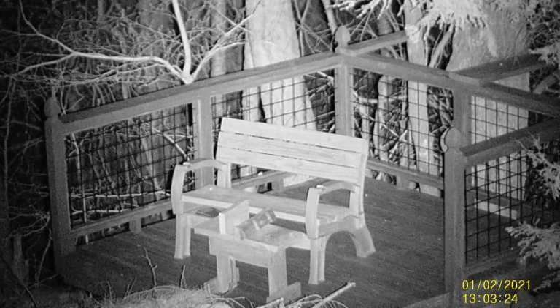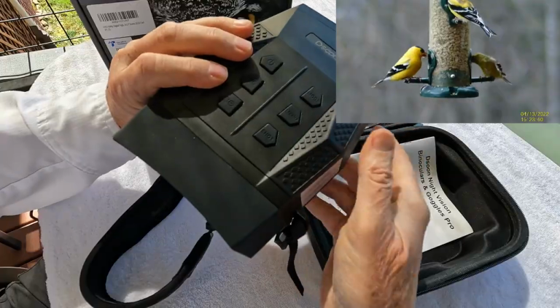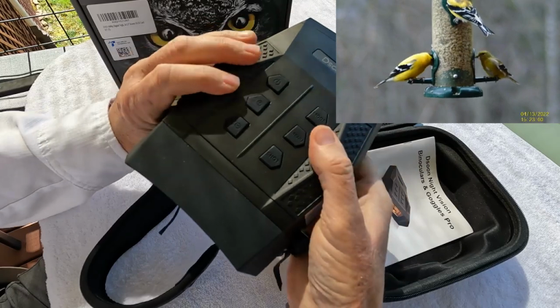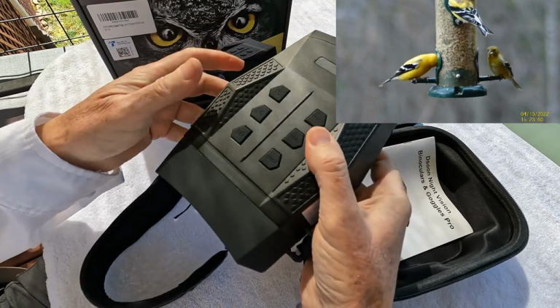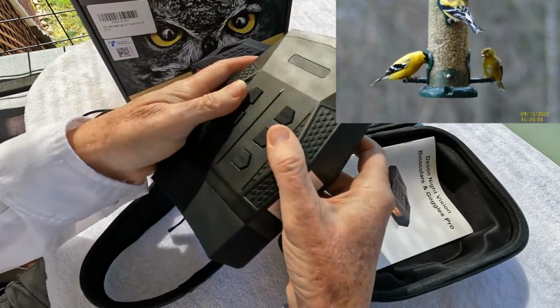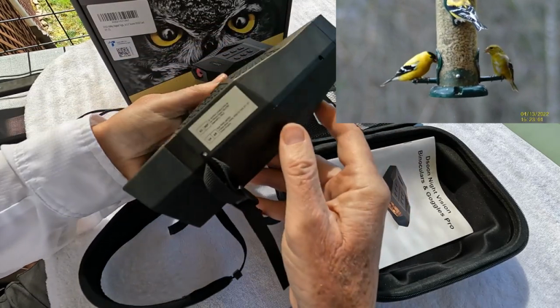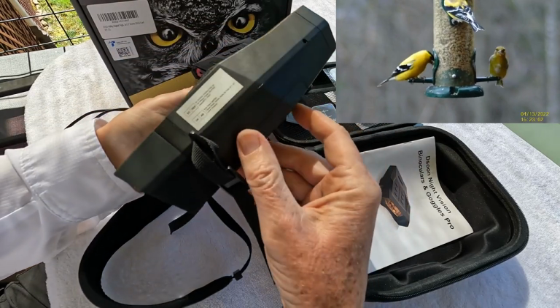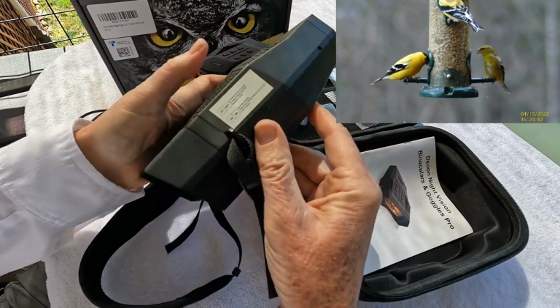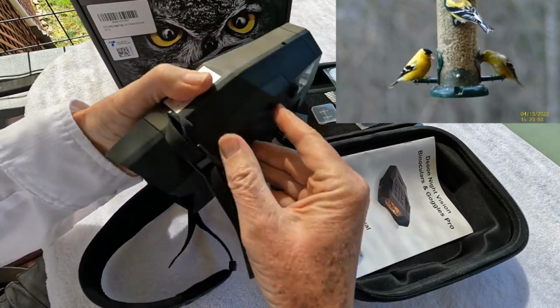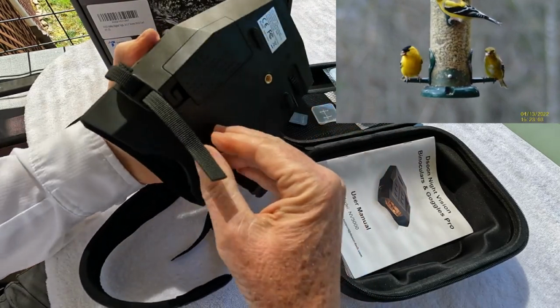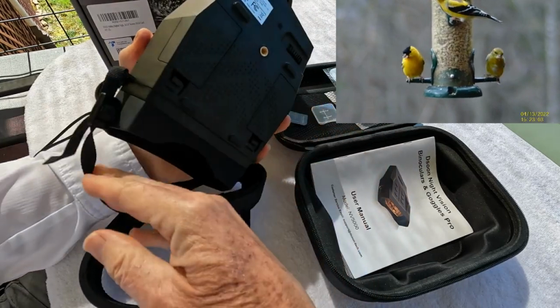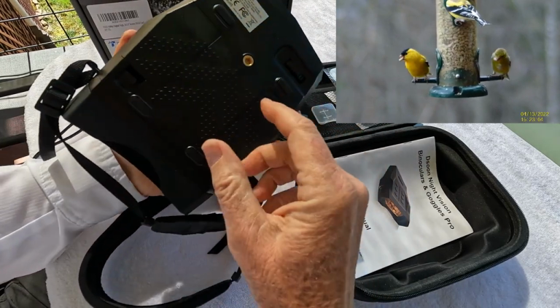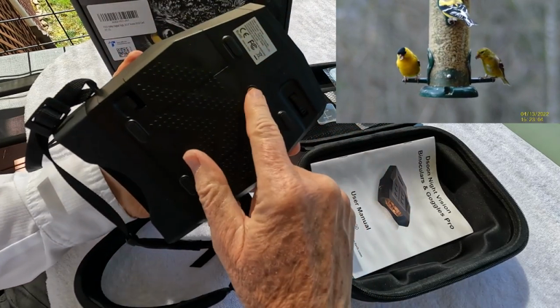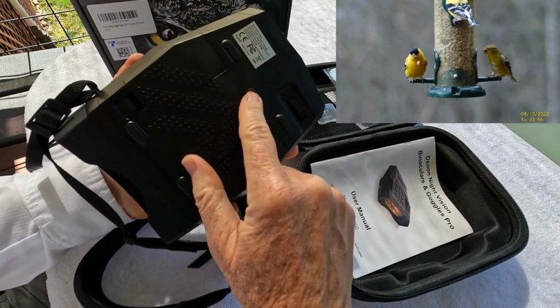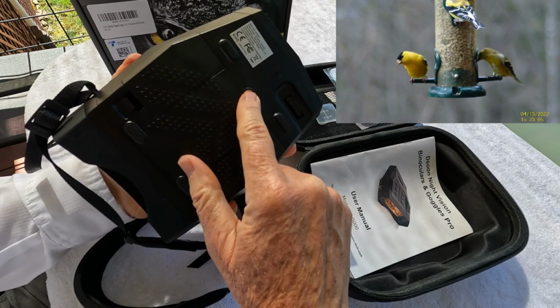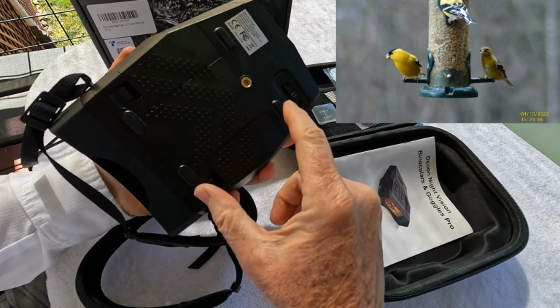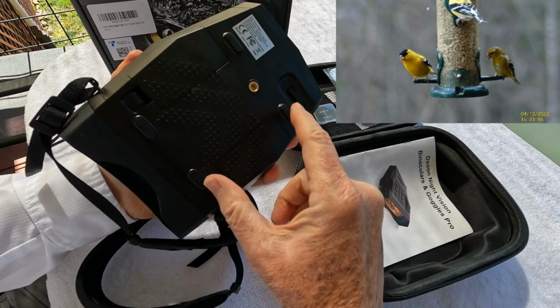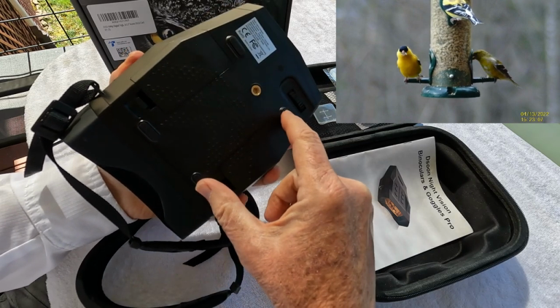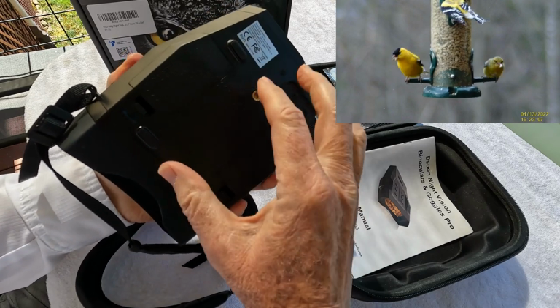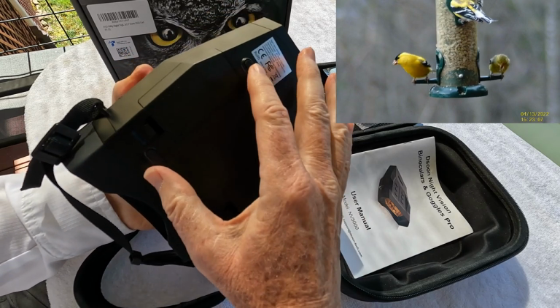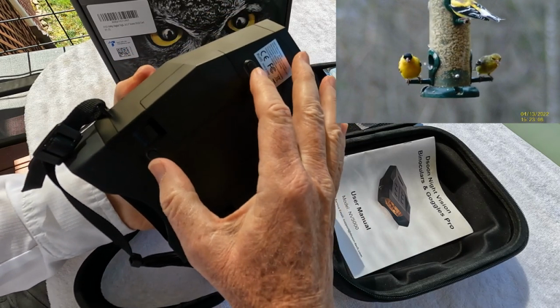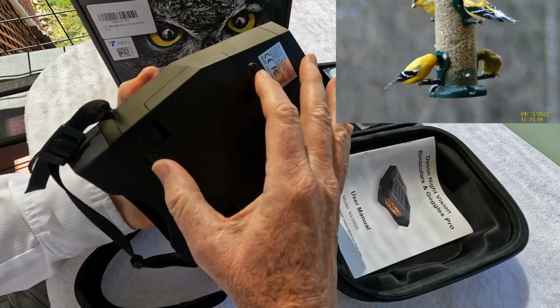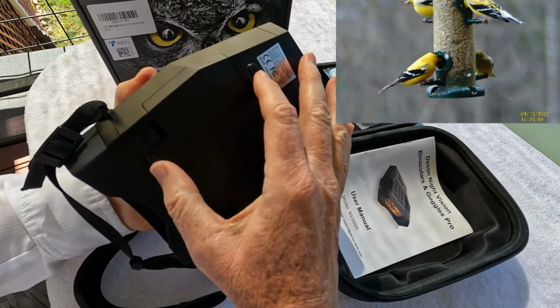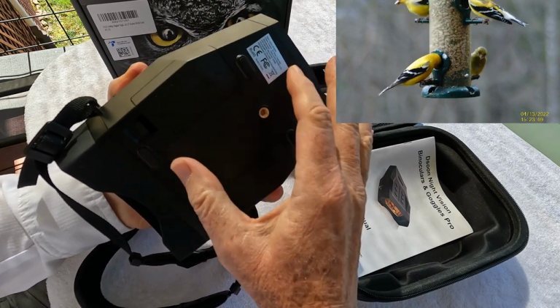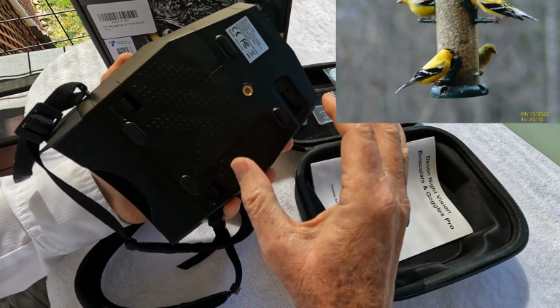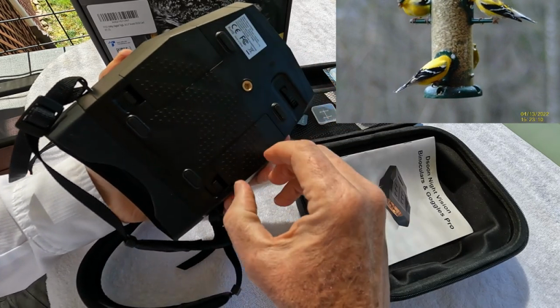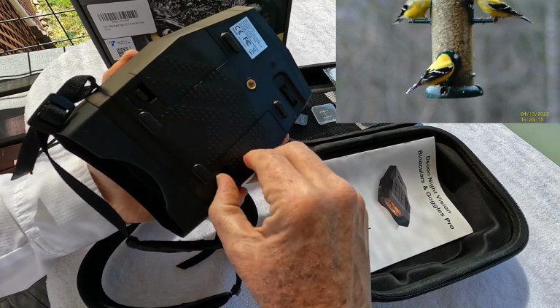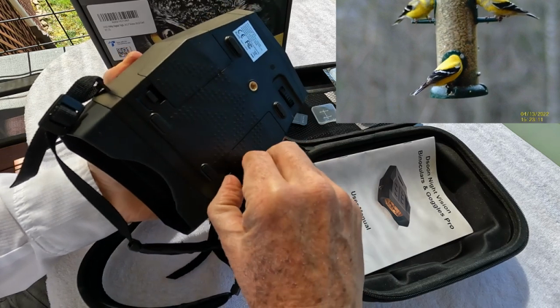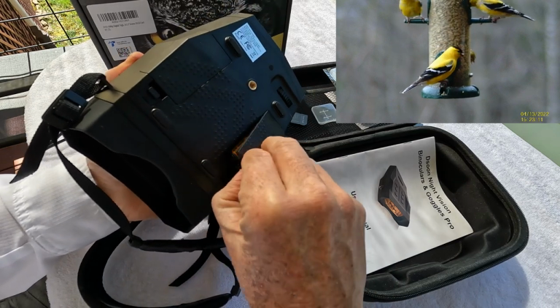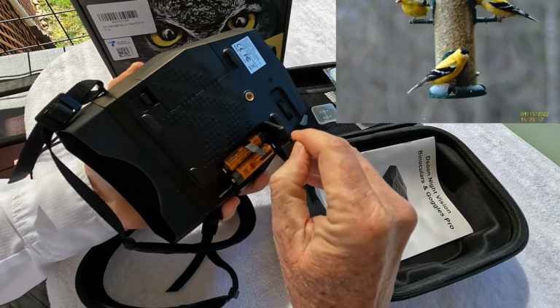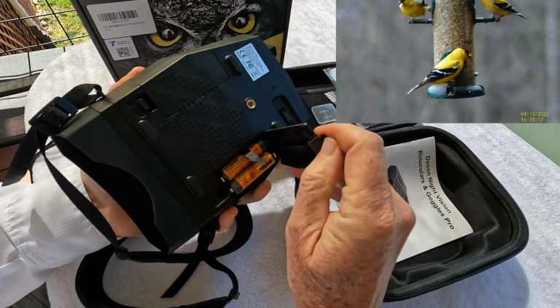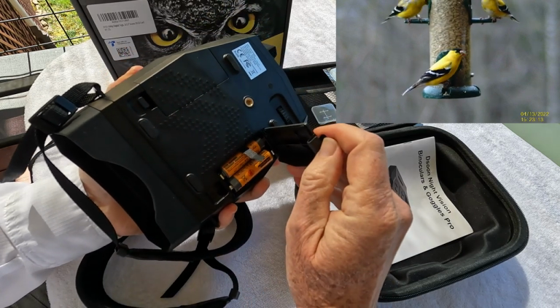The fit and finish of this is pretty impressive. It has a nice tripod mount and four rubber feet if you want to put it on a table or a solid surface. It runs on four double-A batteries.